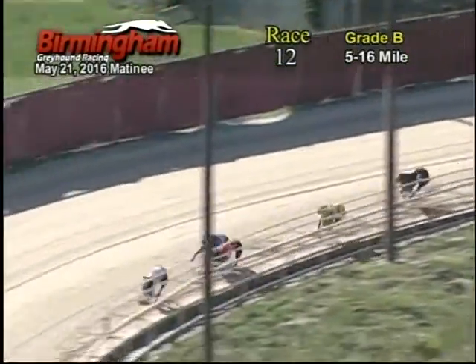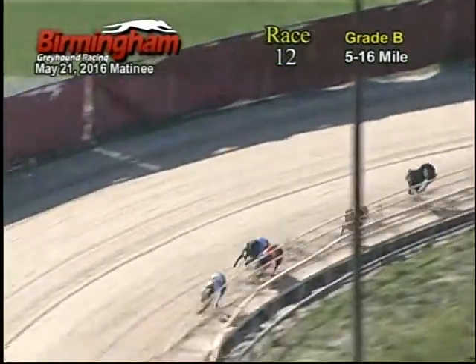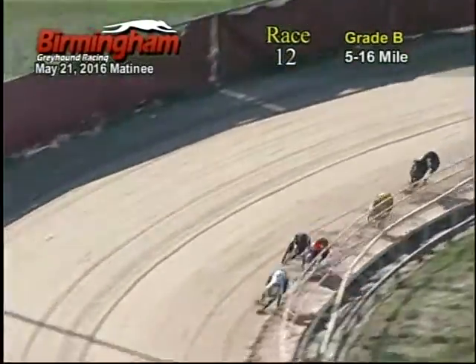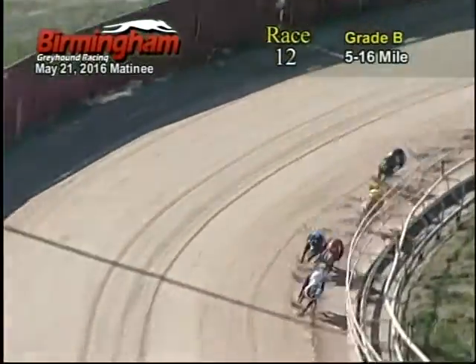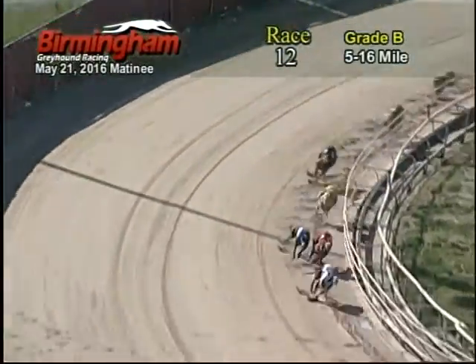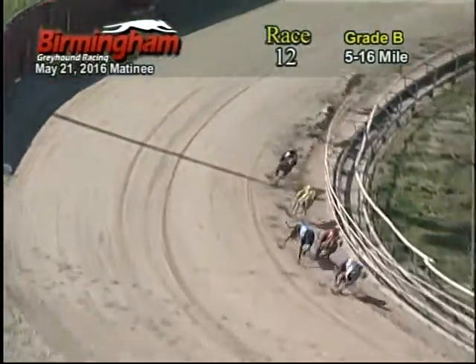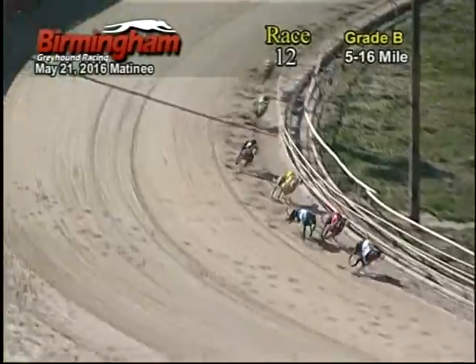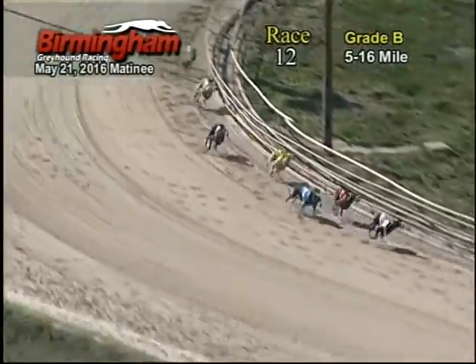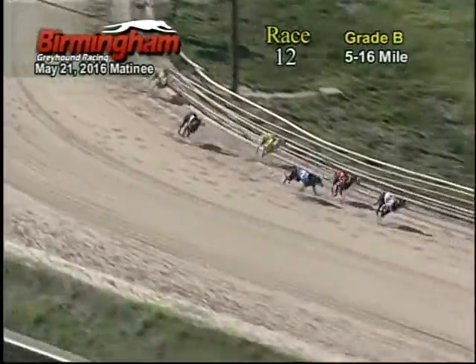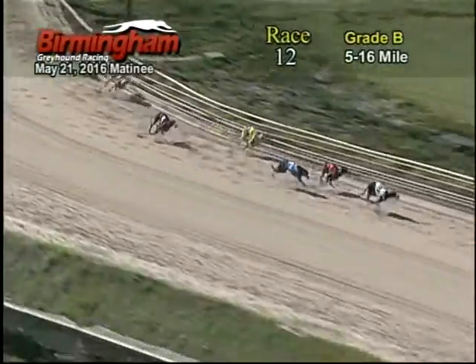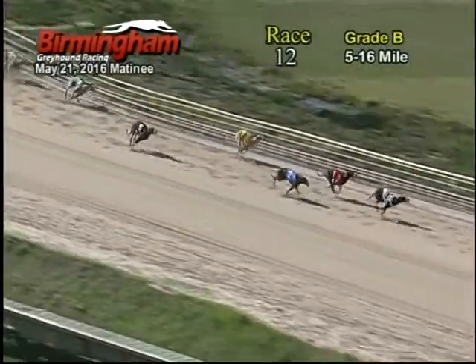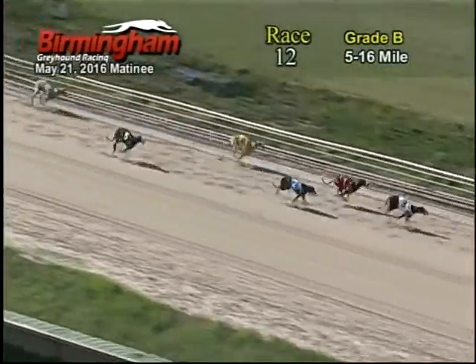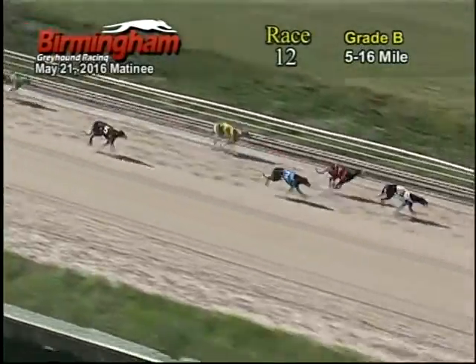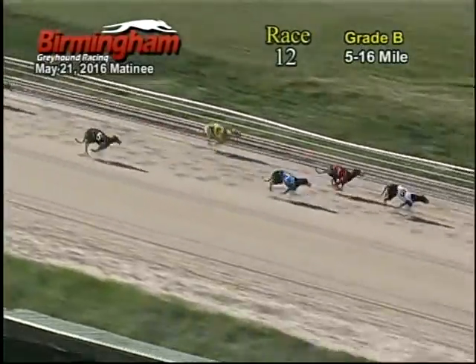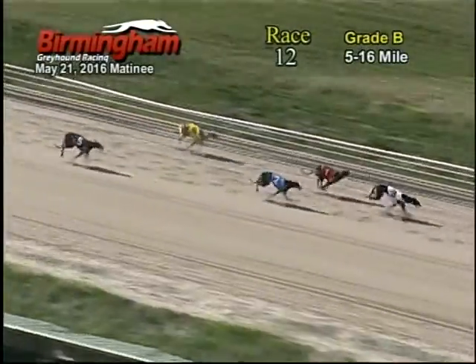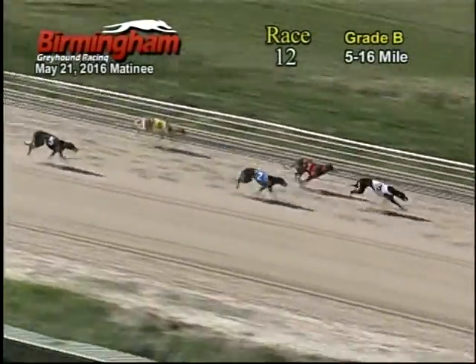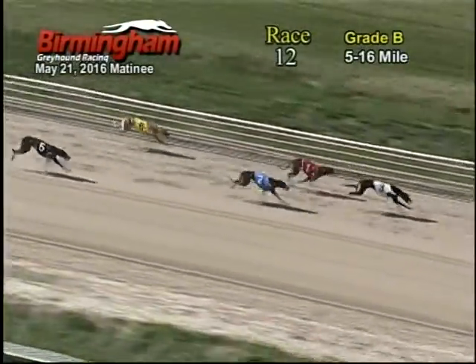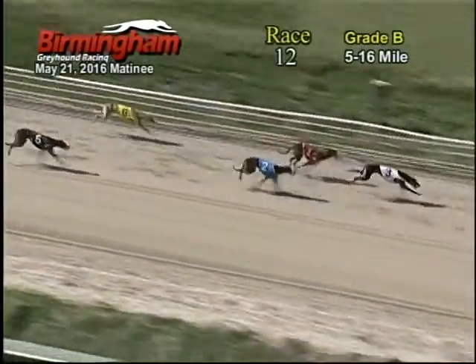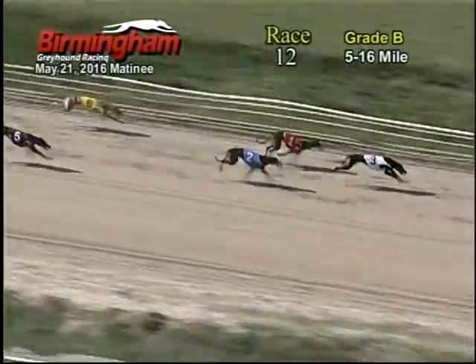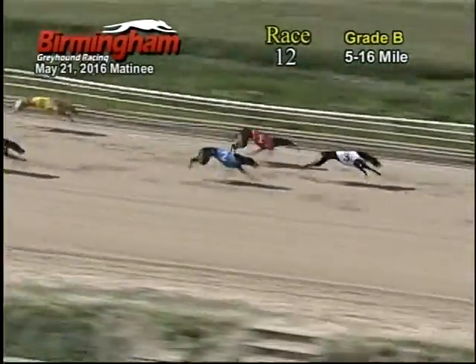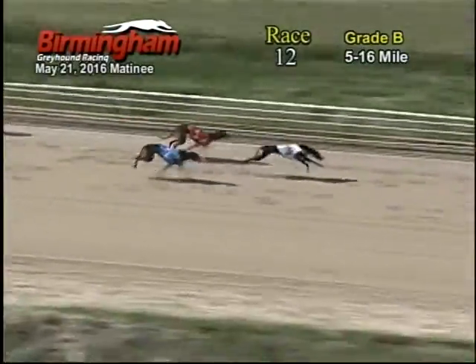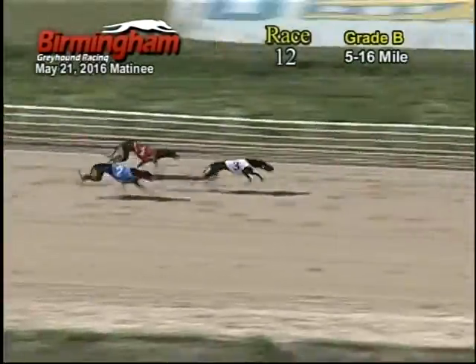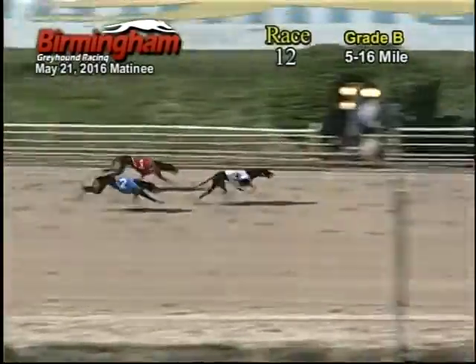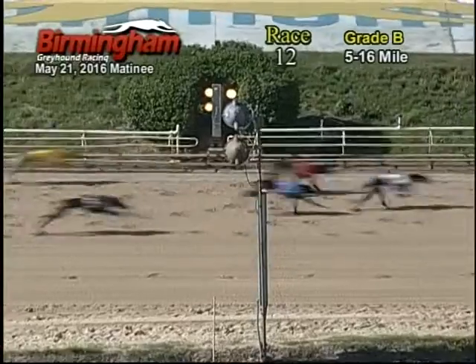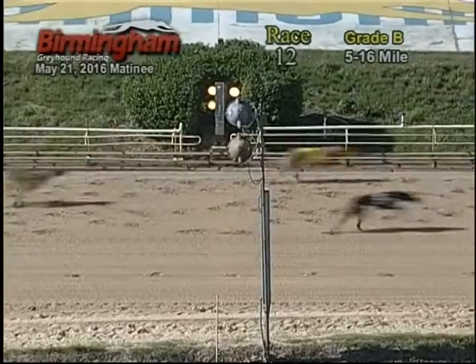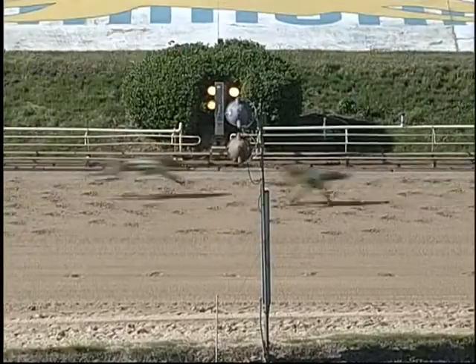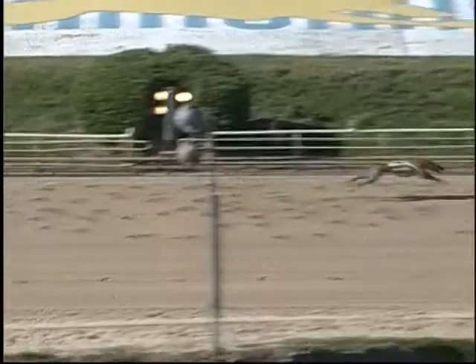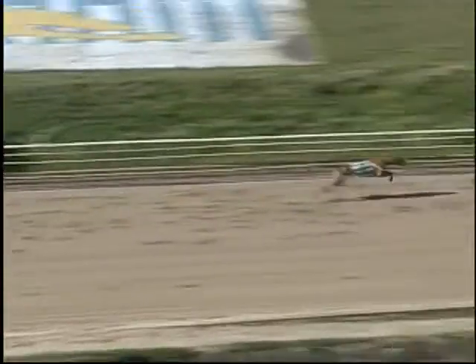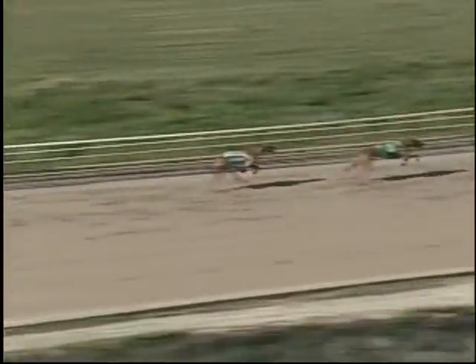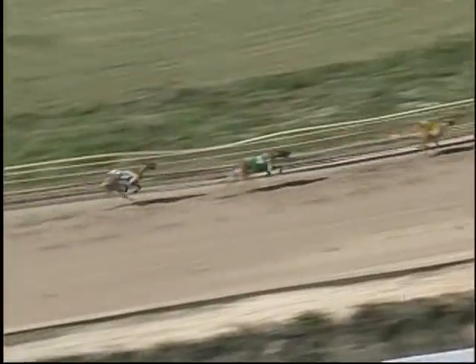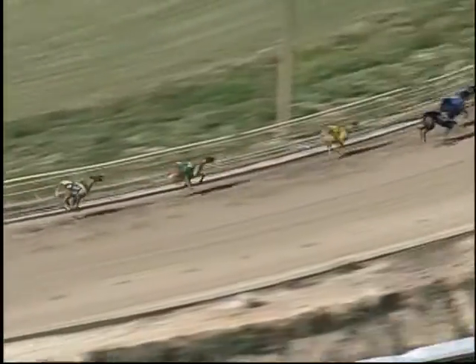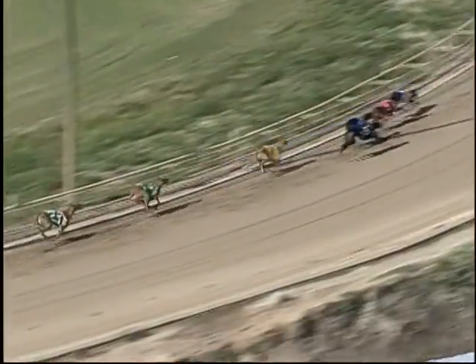The number three Greyhound is still your leader being chased by the one, two, and six. As they make their way for the finish line, the number one and two Greyhound tries to make a move late, but the number three Greyhound holds them off for the victory.